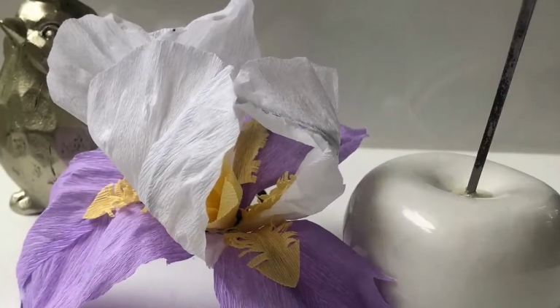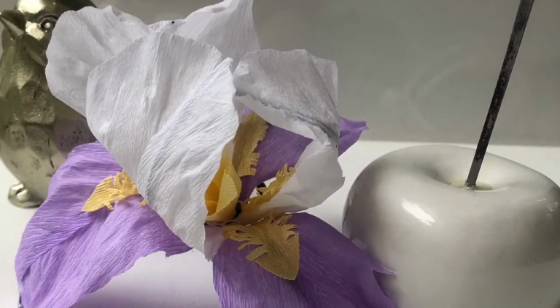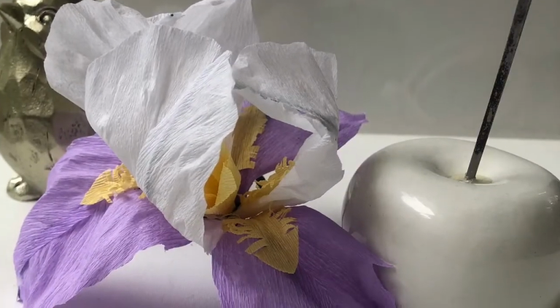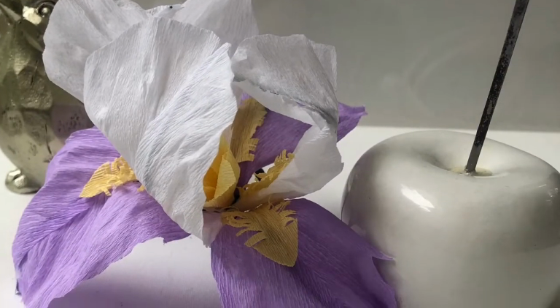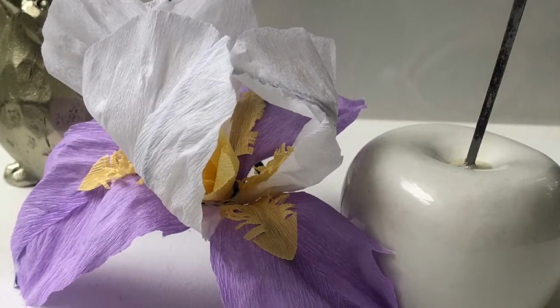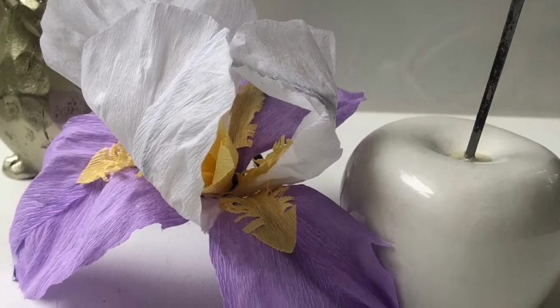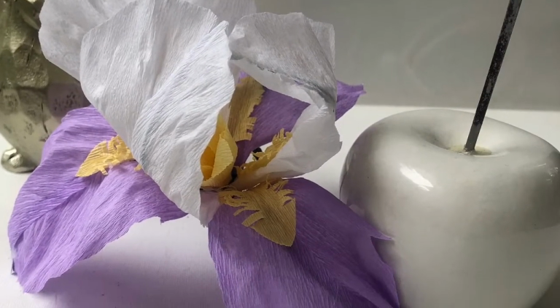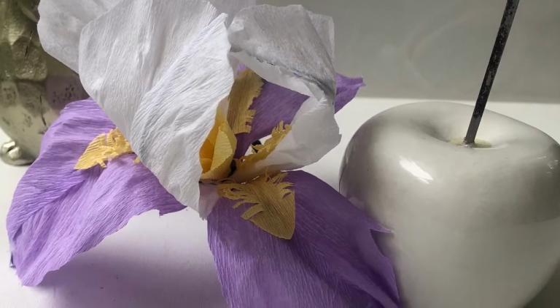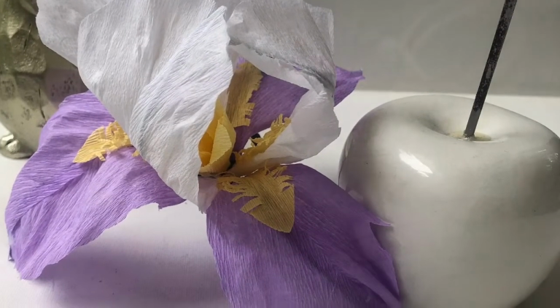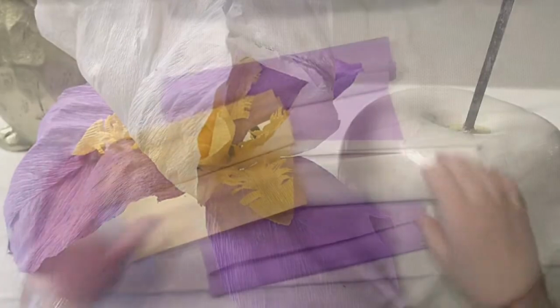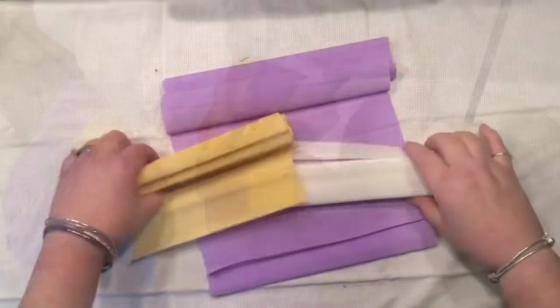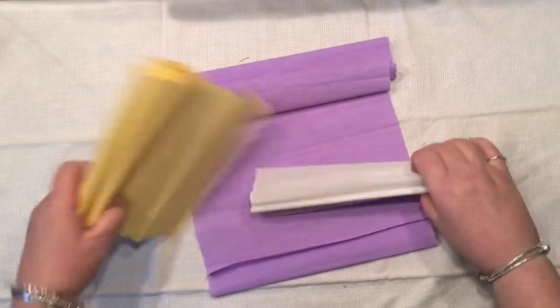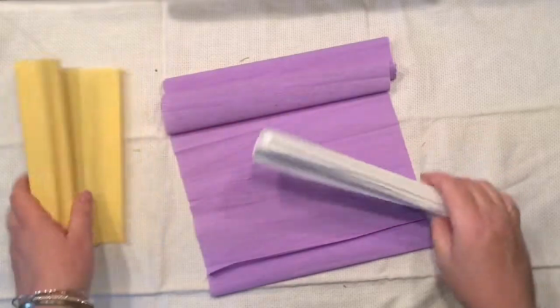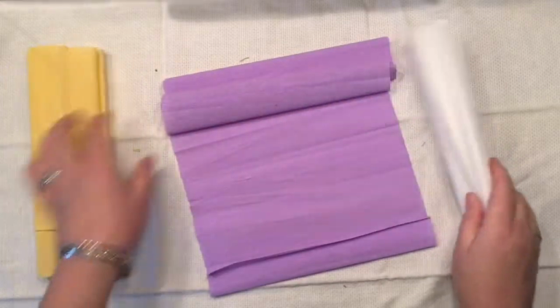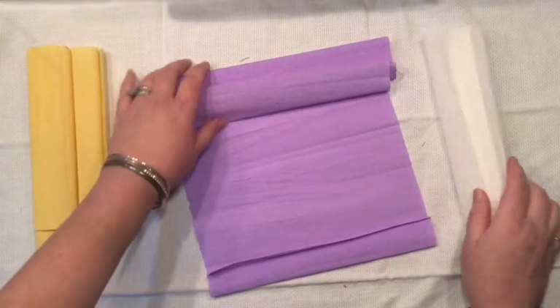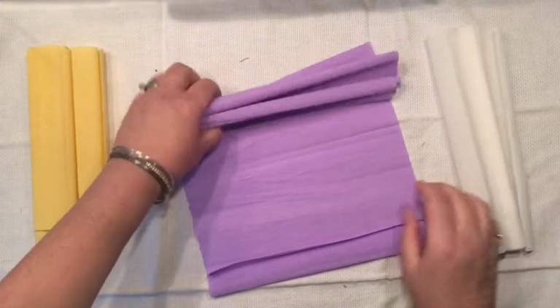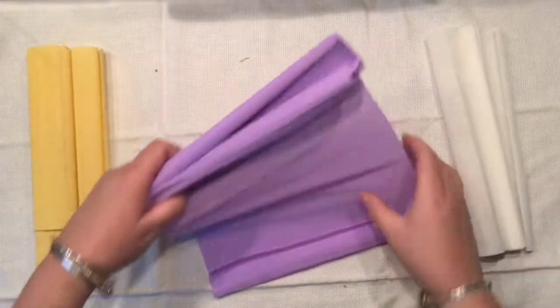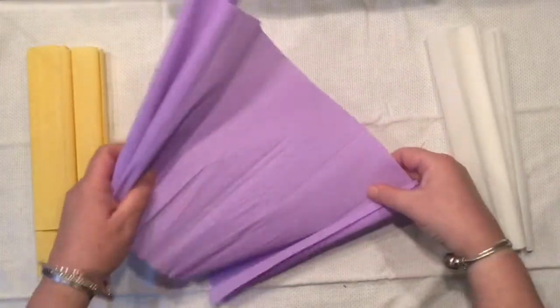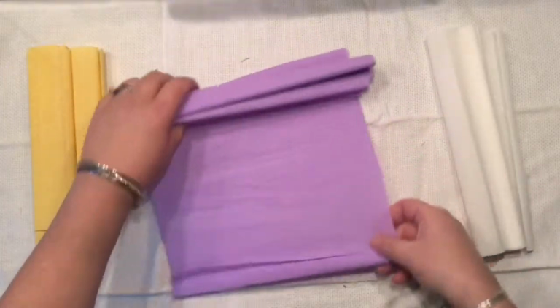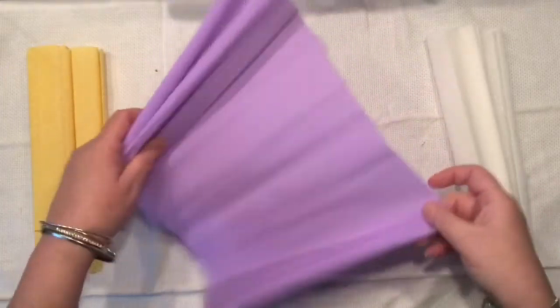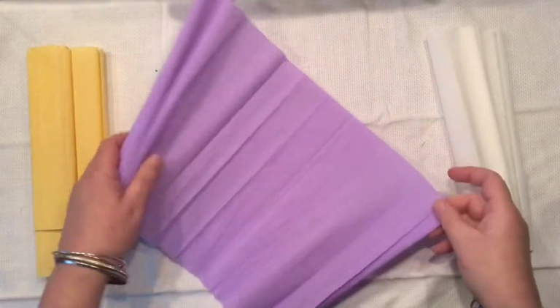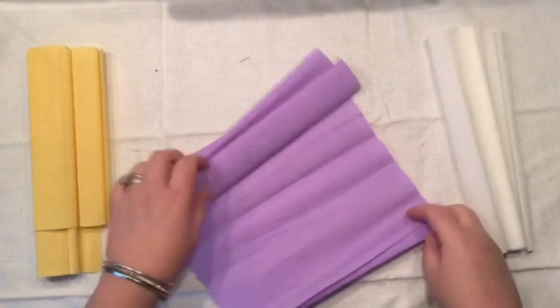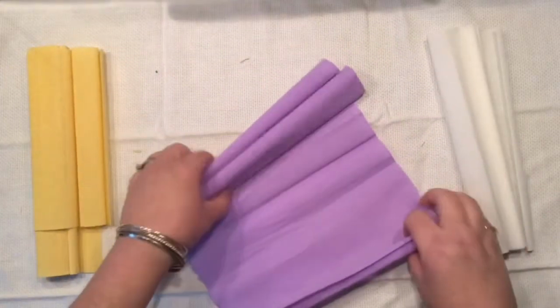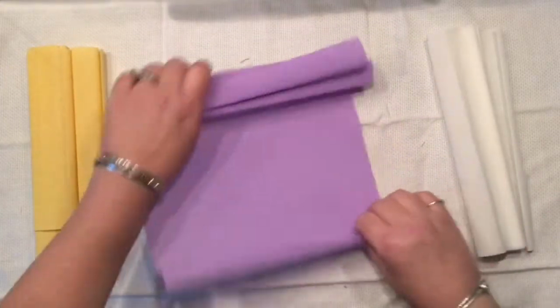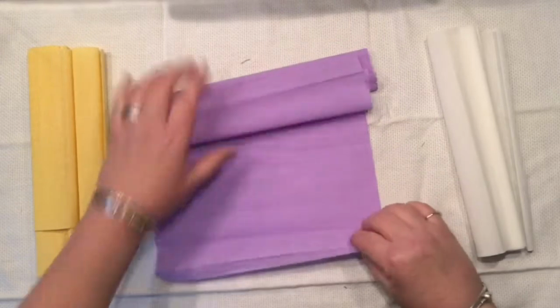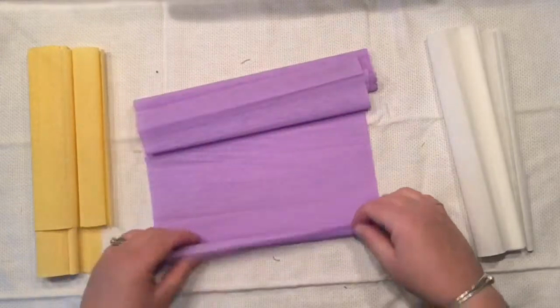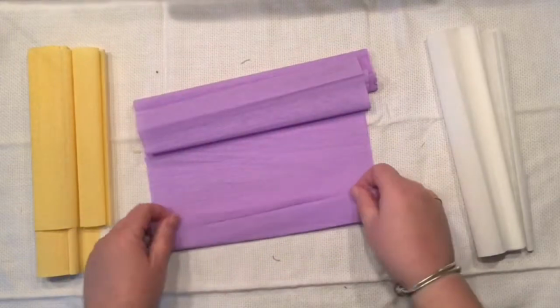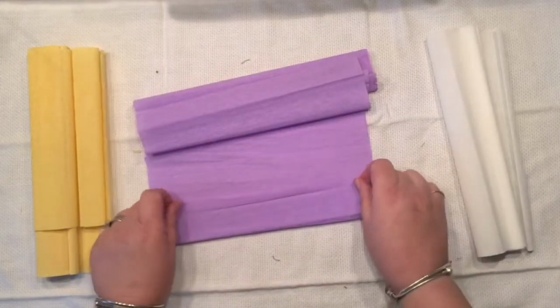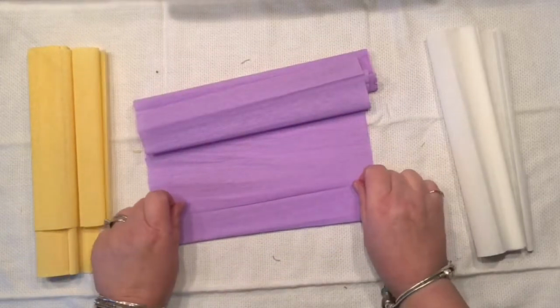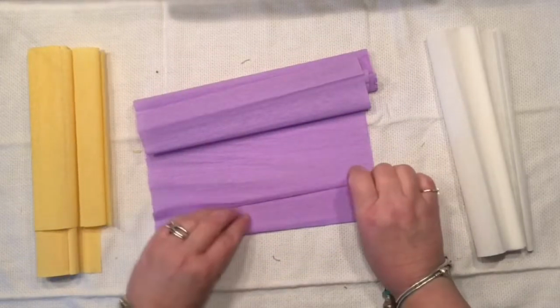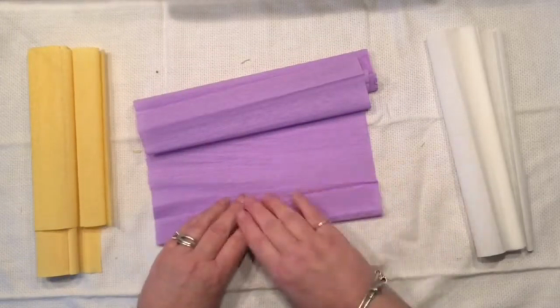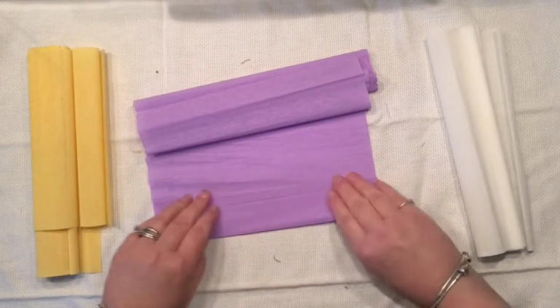Hello everyone! I'm so happy to see you here. Are you ready to make another flower with me? We are going to make an iris, and I would like to make the two-tone one. So I am cutting right now strips out of my big sheets of crepe paper.